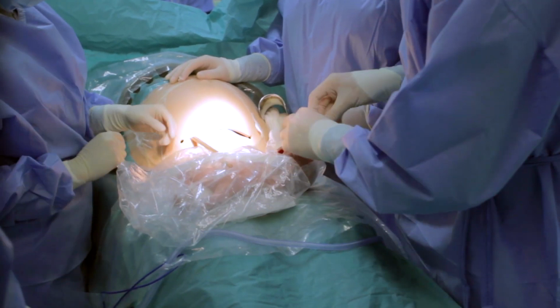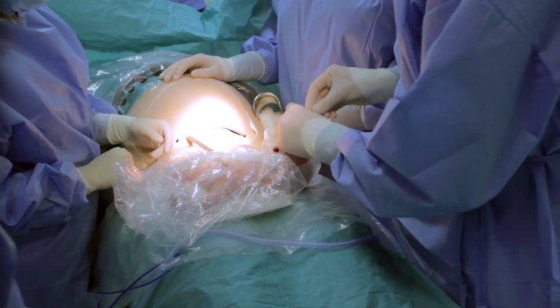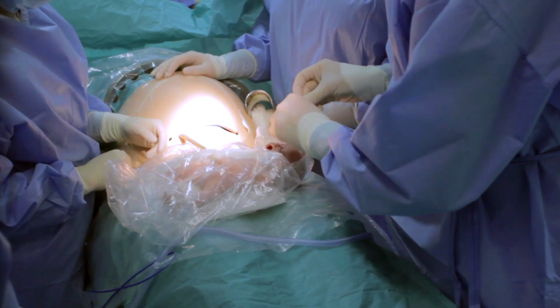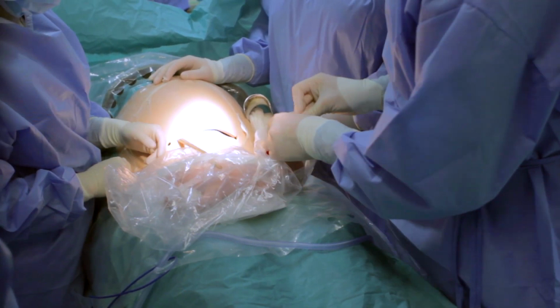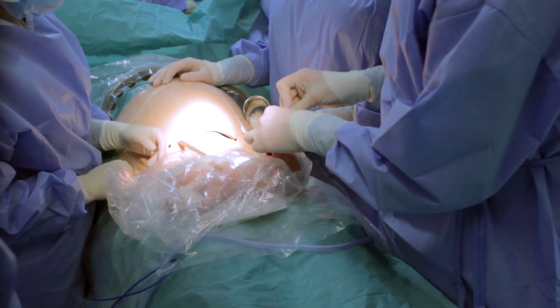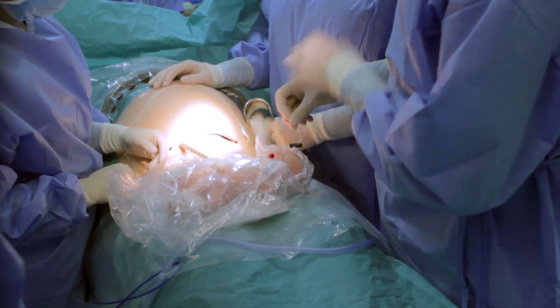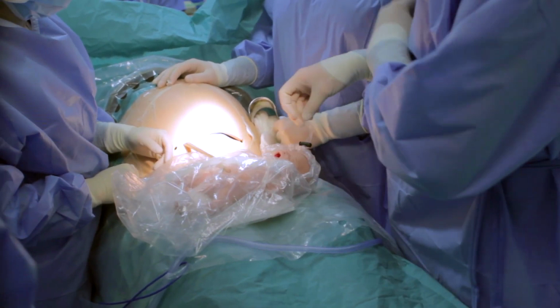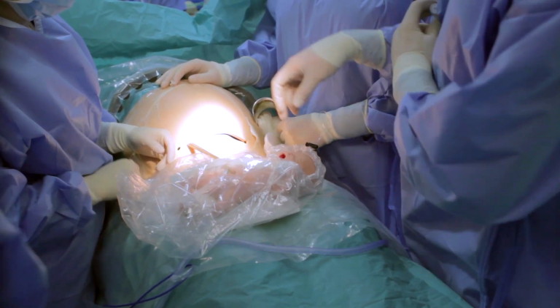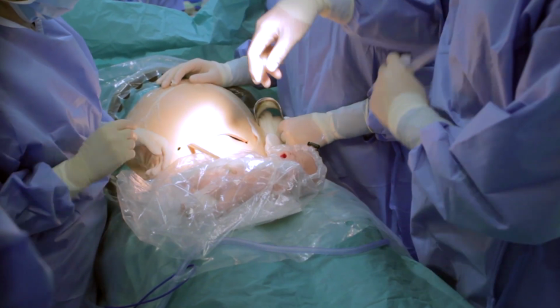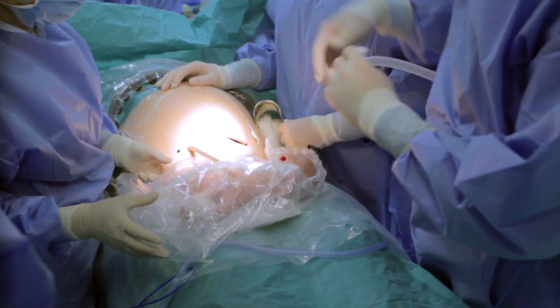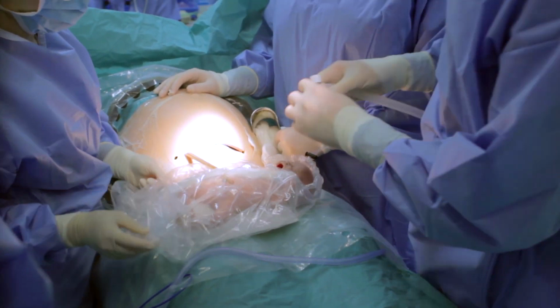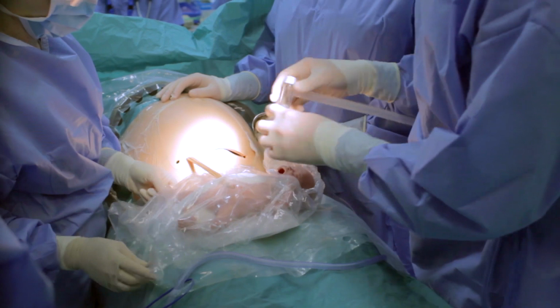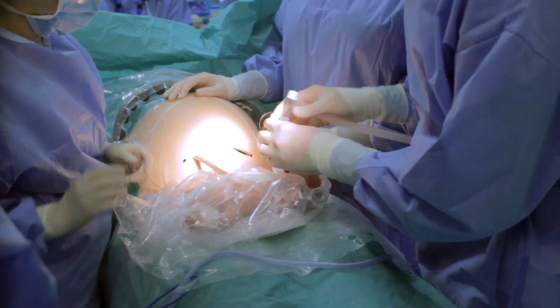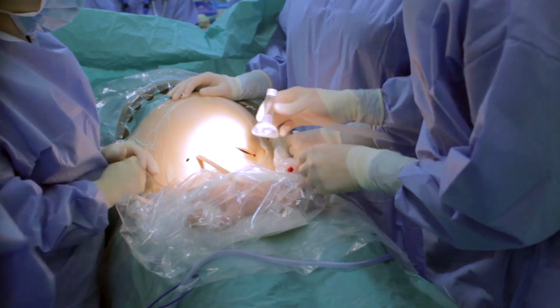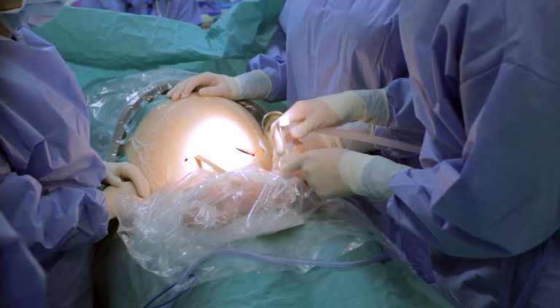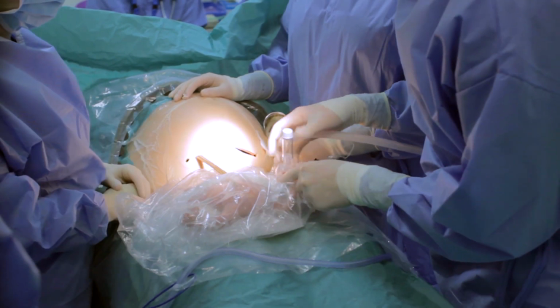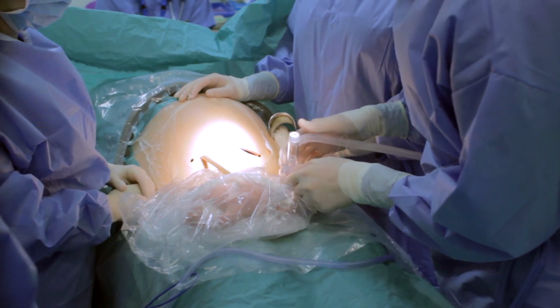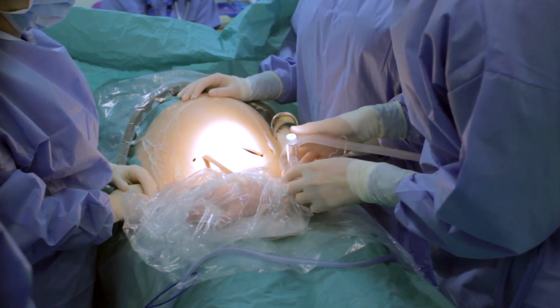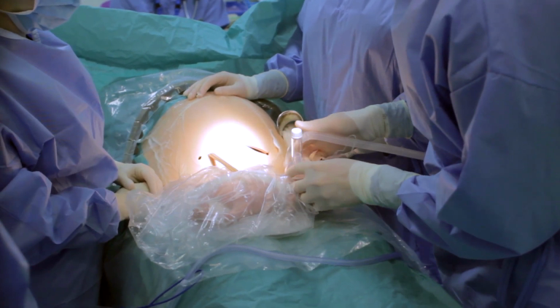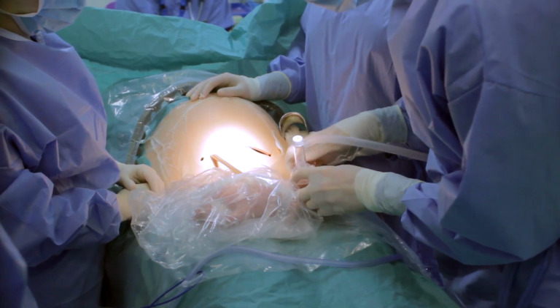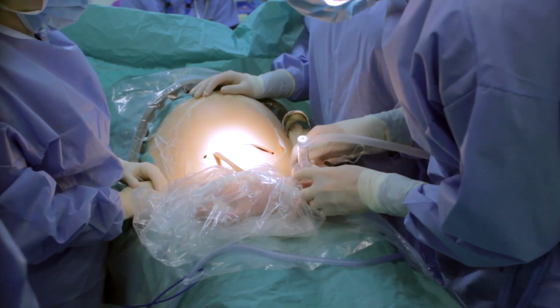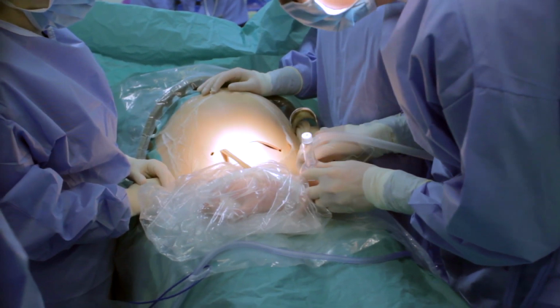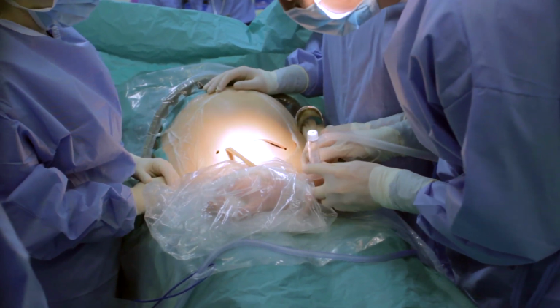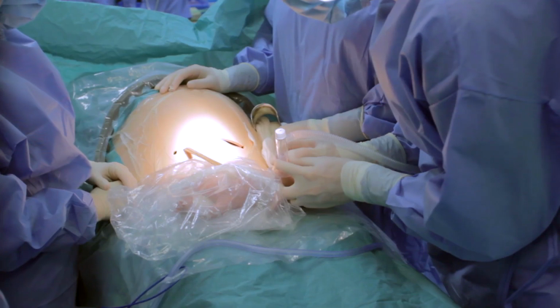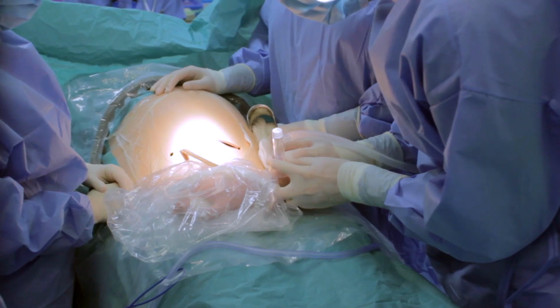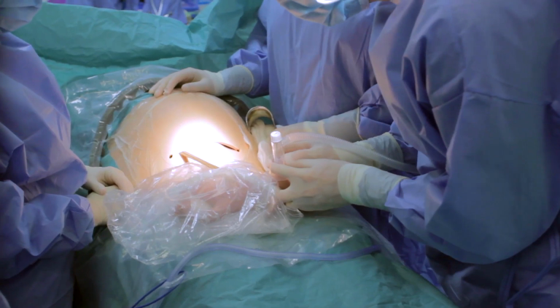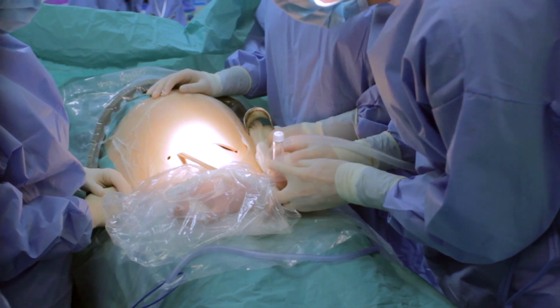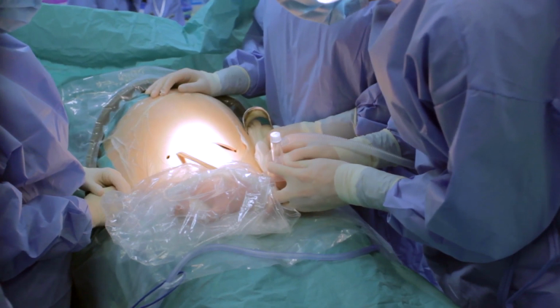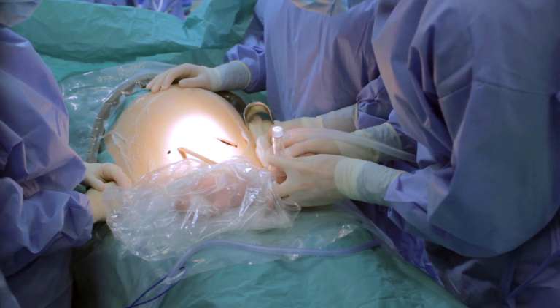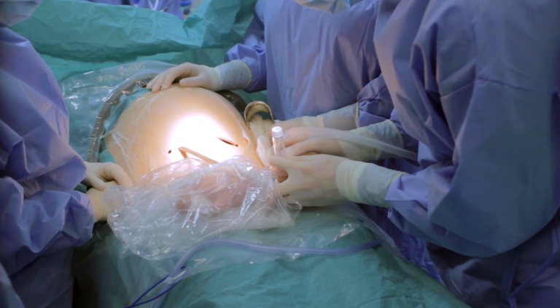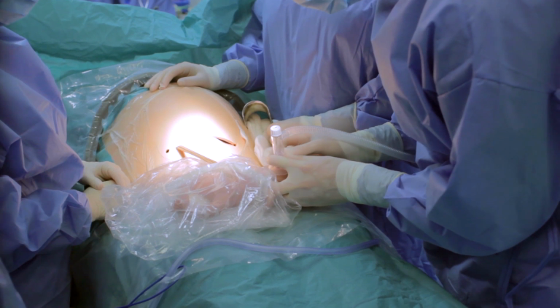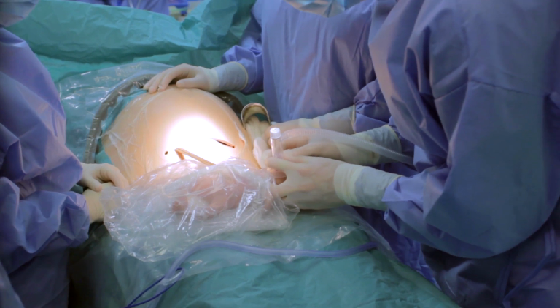Okay. We've got some respiratory effort, so I'm just going to apply some CPAP. I have apnea, so I'm going to give some ventilation breaths.